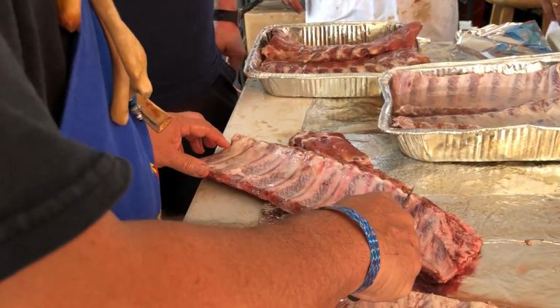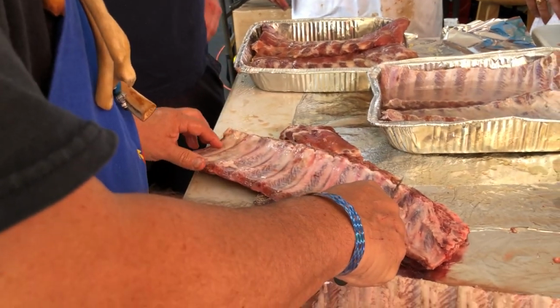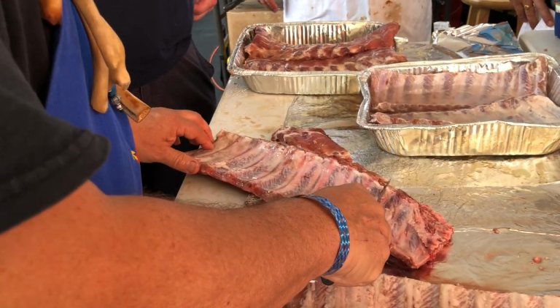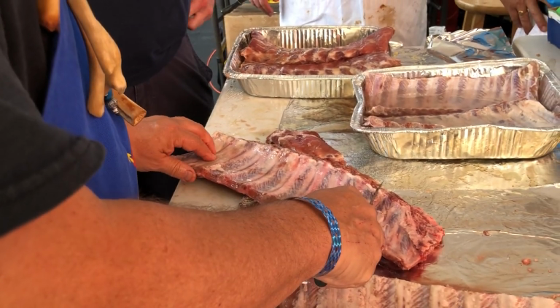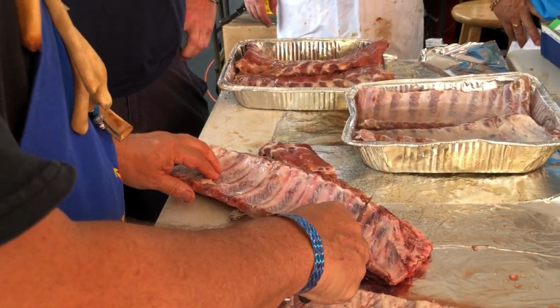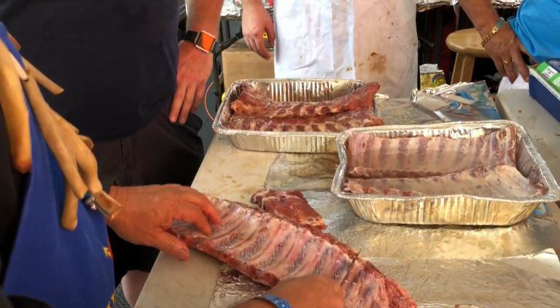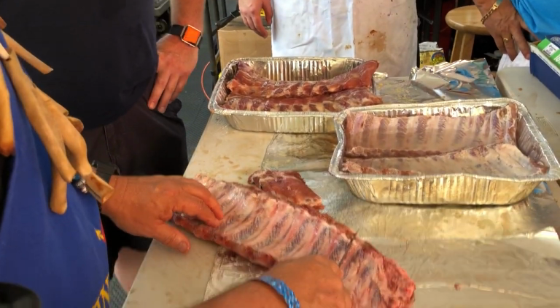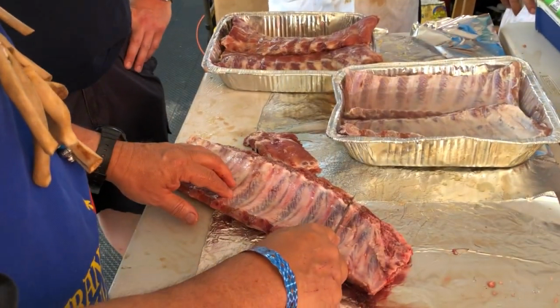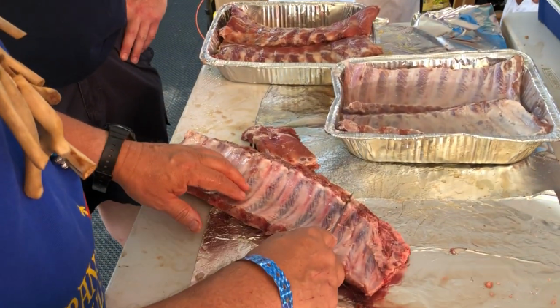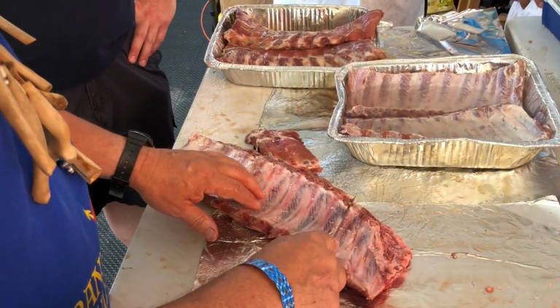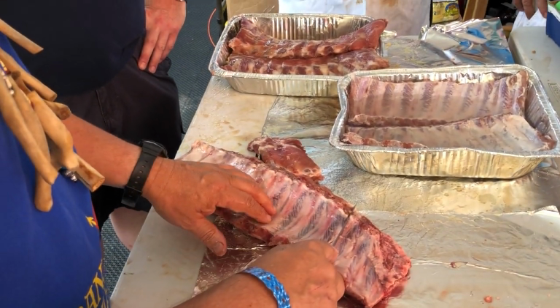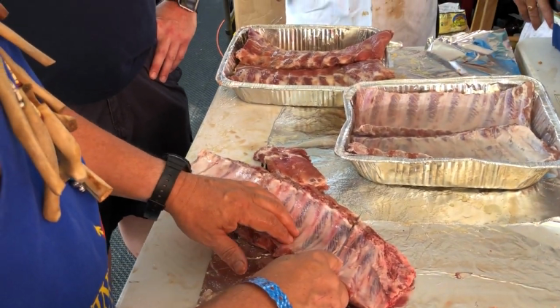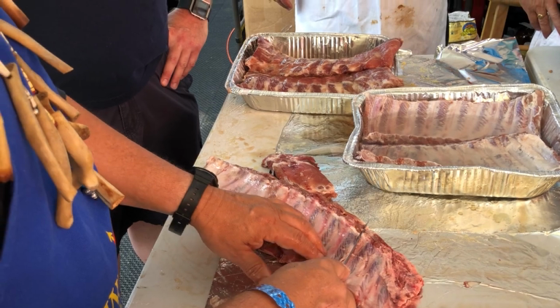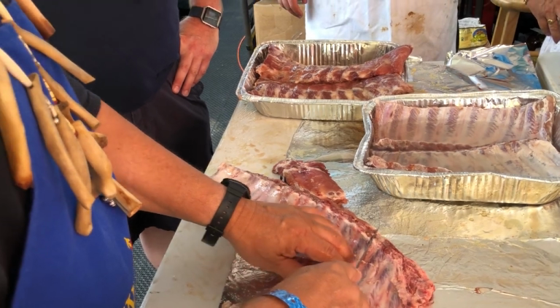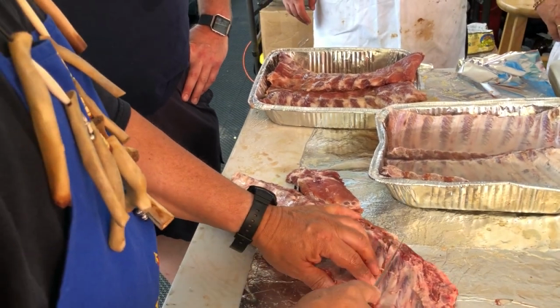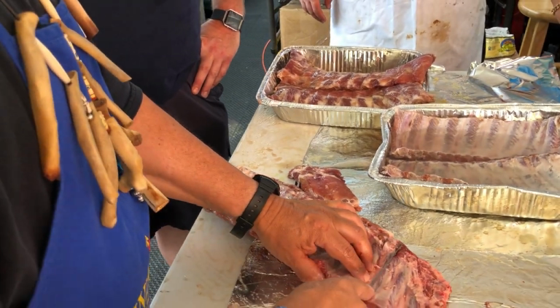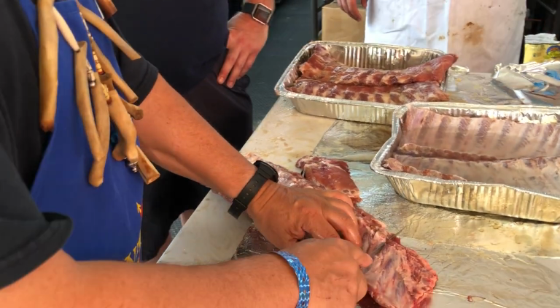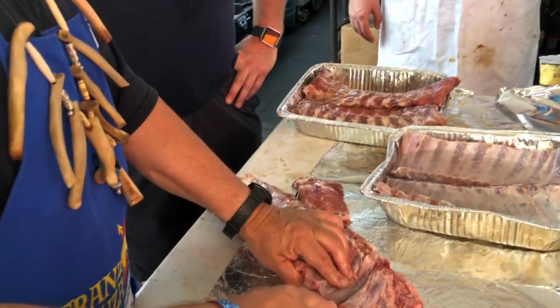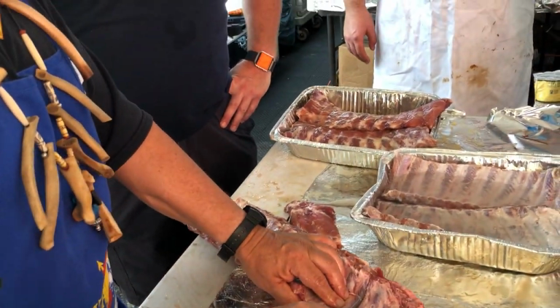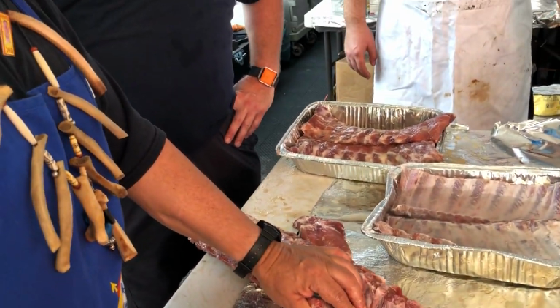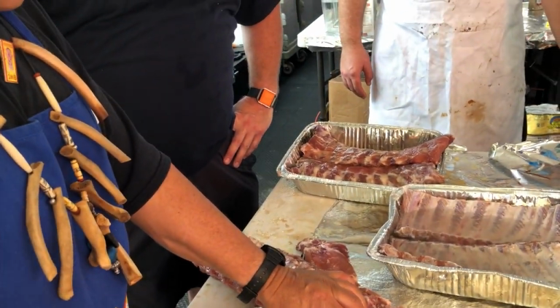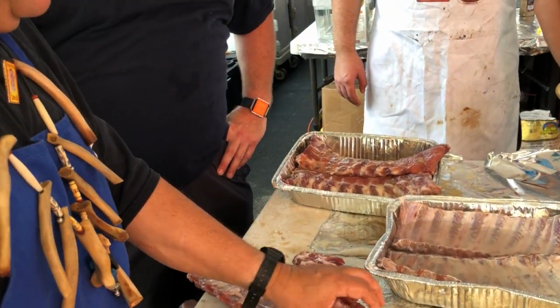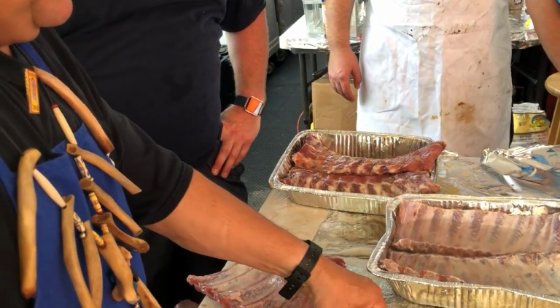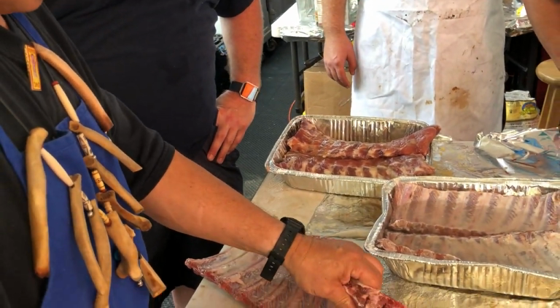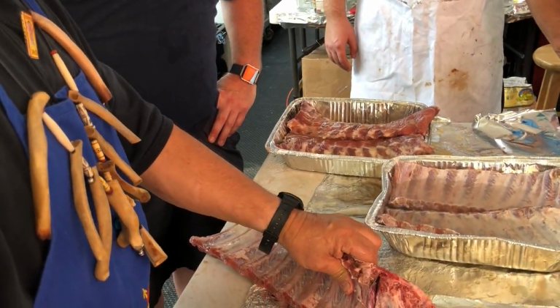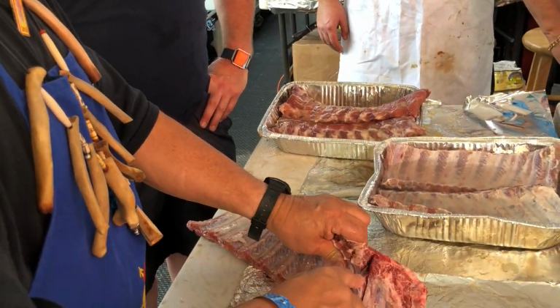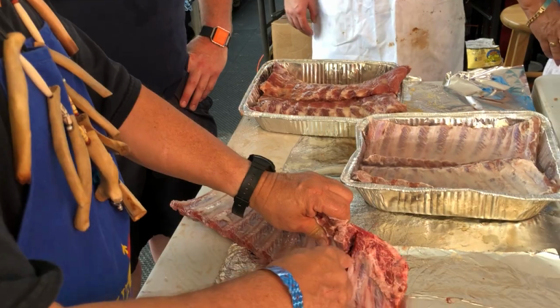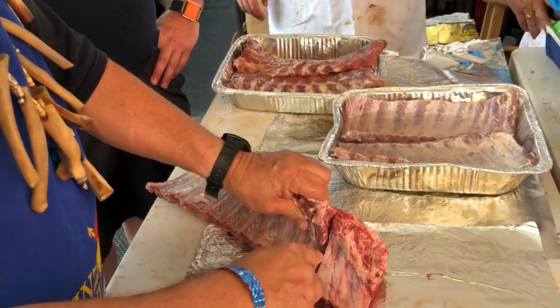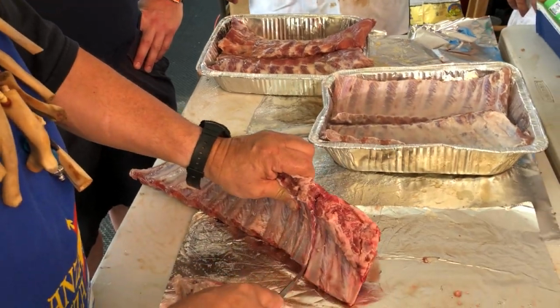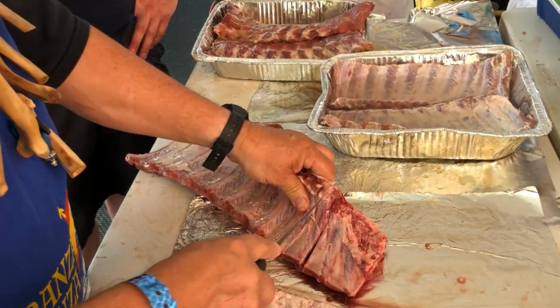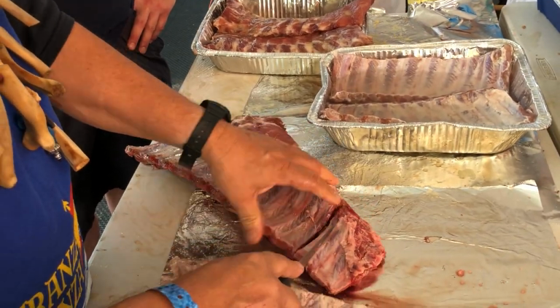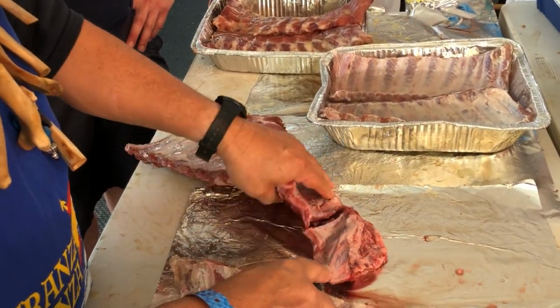Usually around ten ribs. Has nothing to do with the team next to us, but it's just a good number.